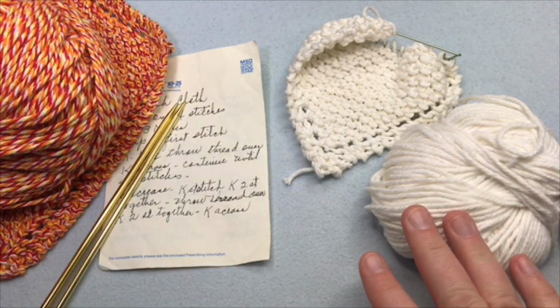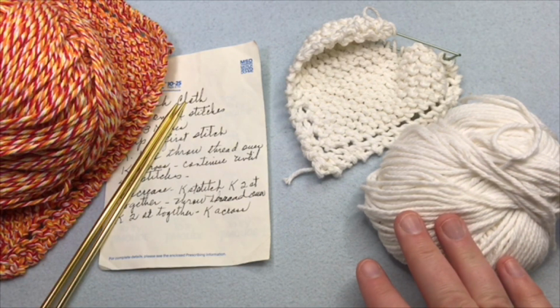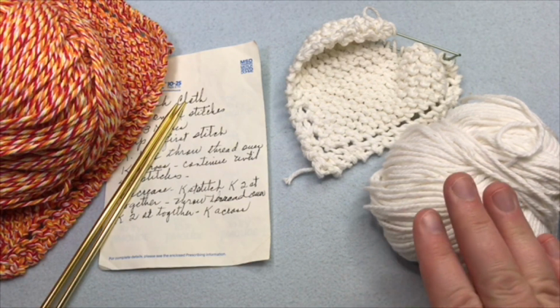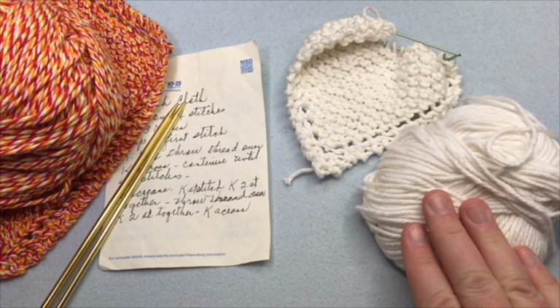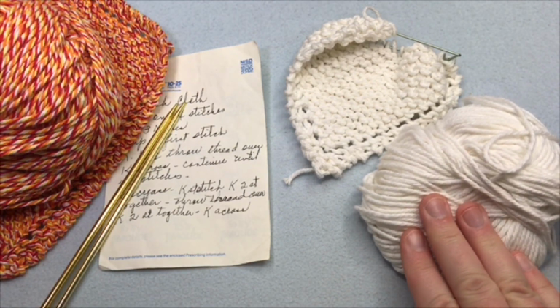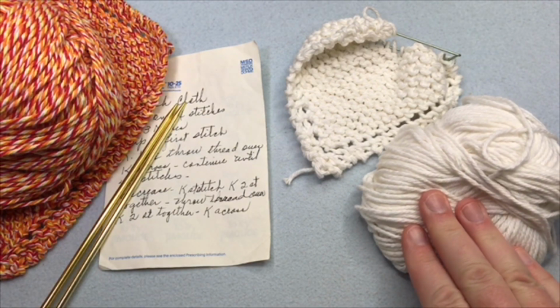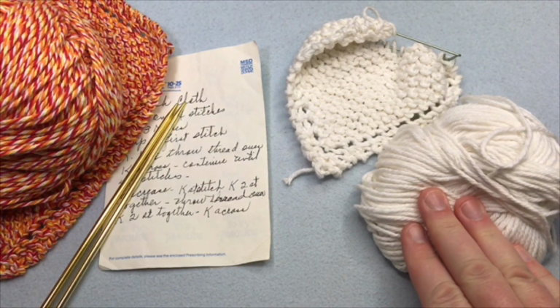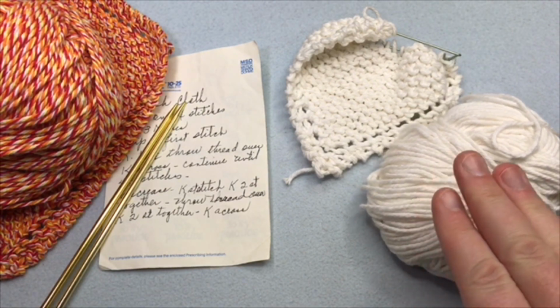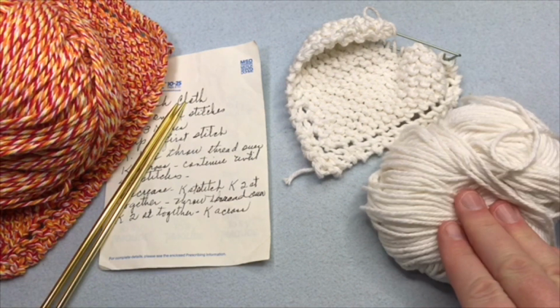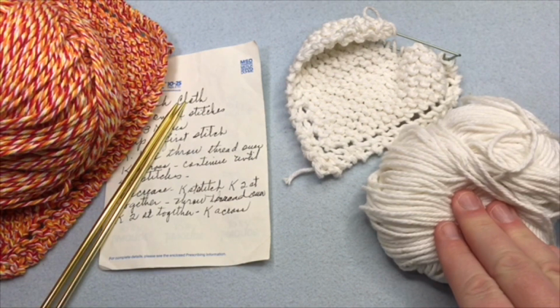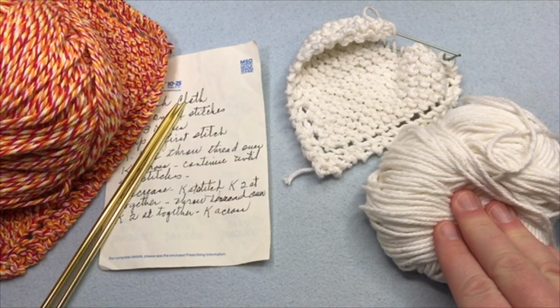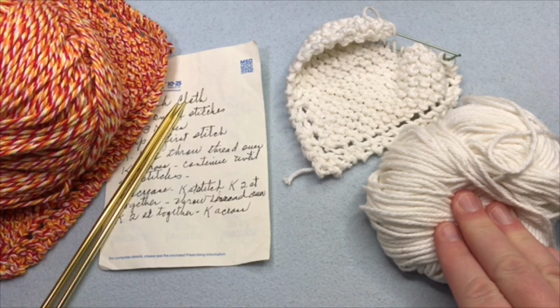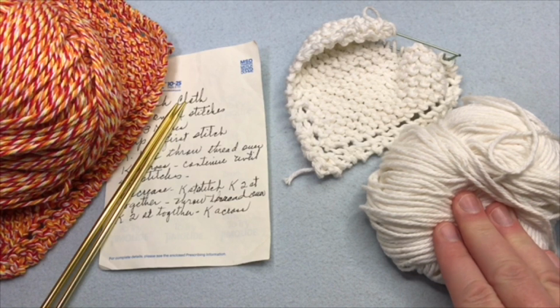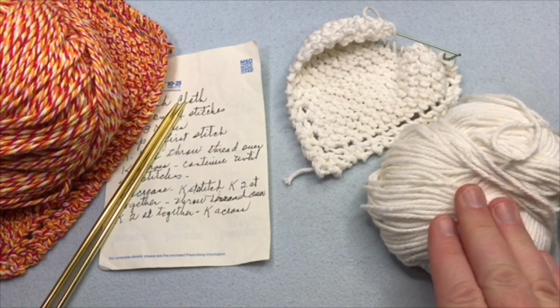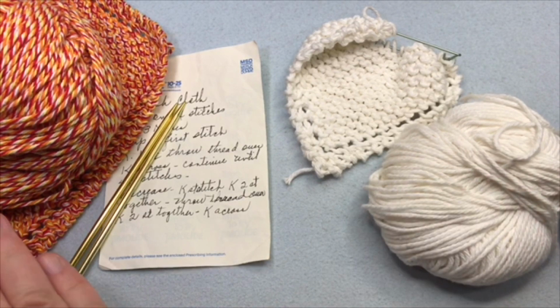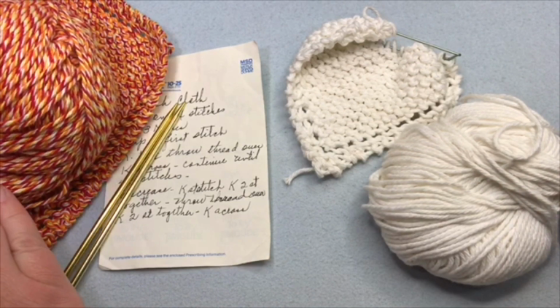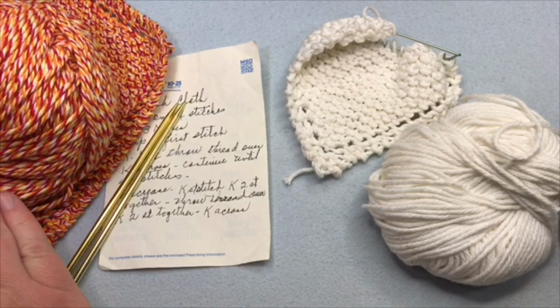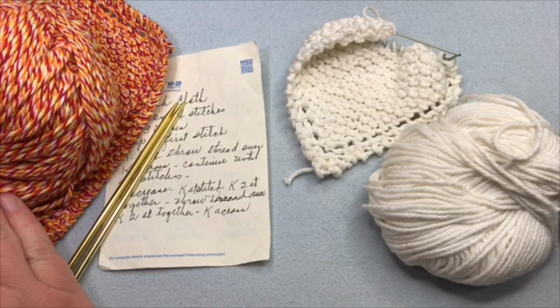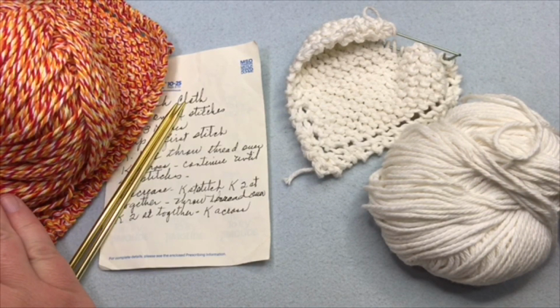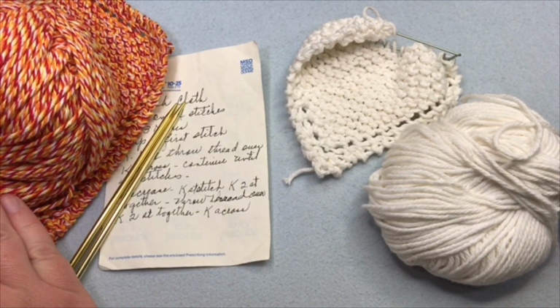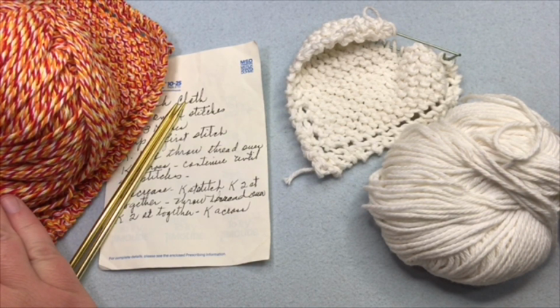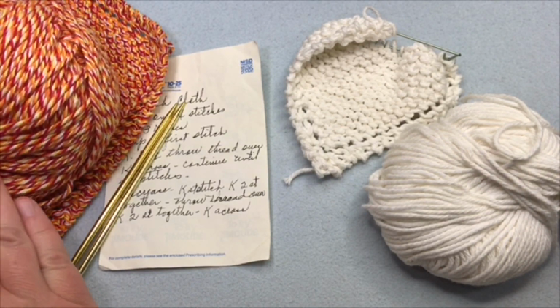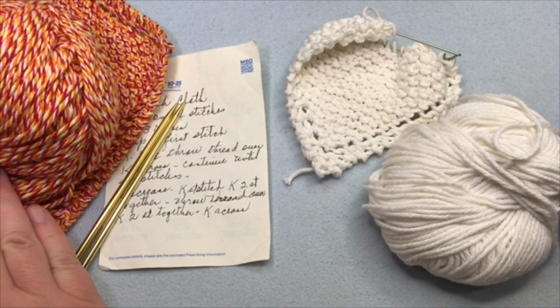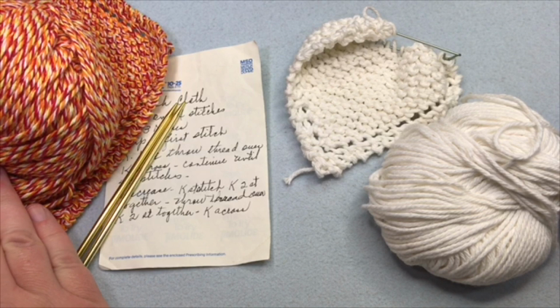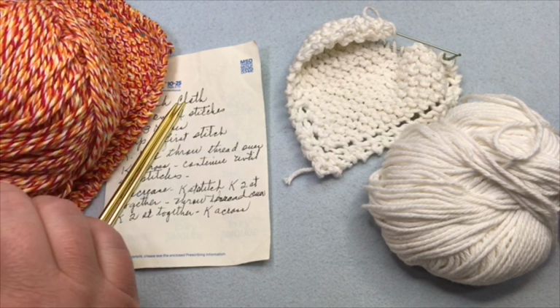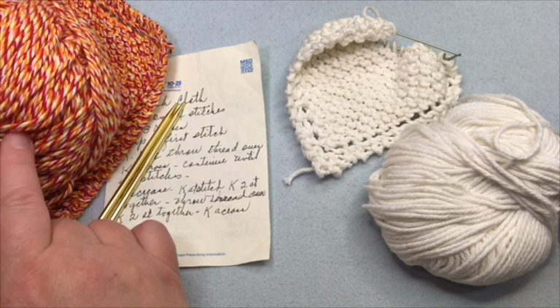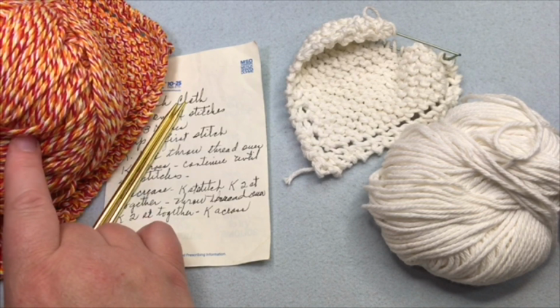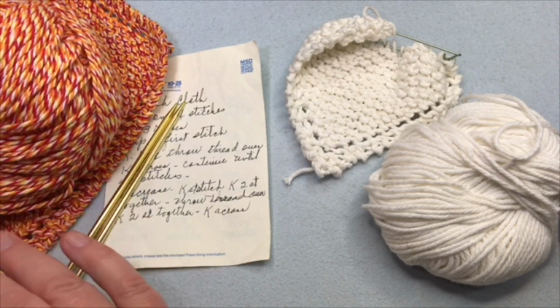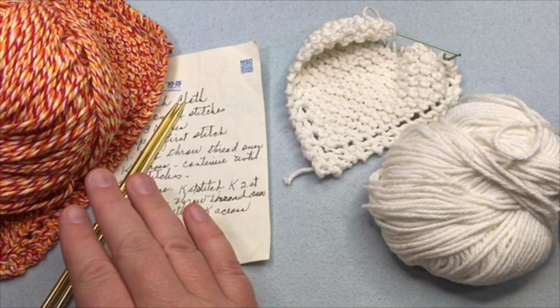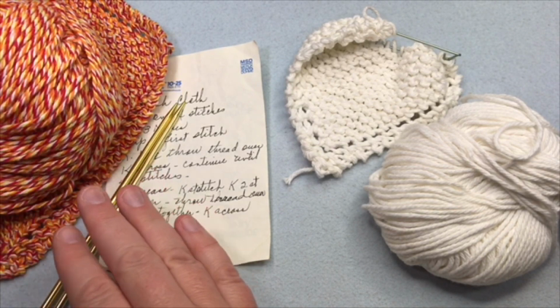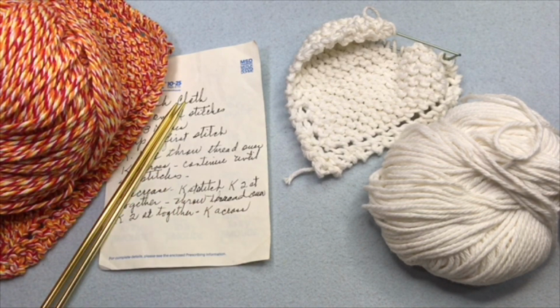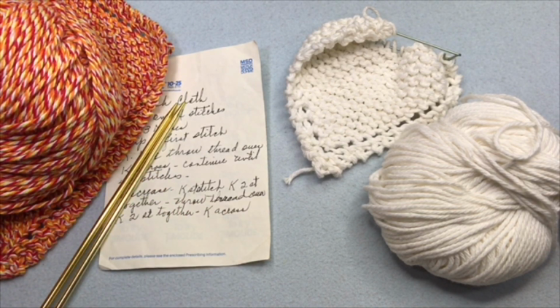For the materials, you're going to need a number four cotton yarn. This is Lily Sugar and Cream in white, or I'm gonna use Bernat Handicrafter Twists, which is also a cotton yarn. It's a much bigger ball, and you can get several dishcloths out of it.